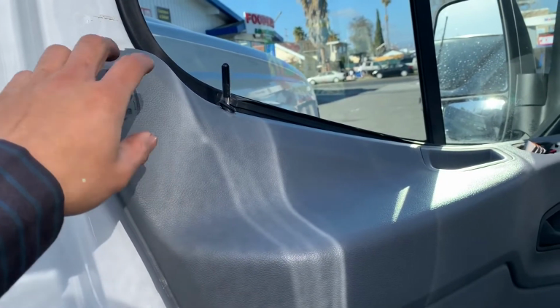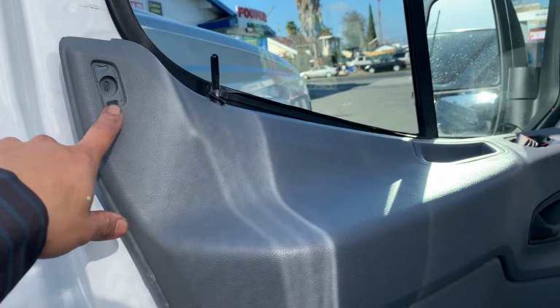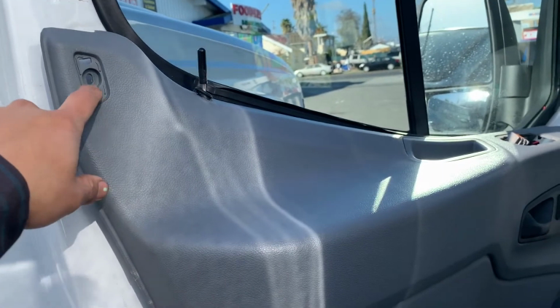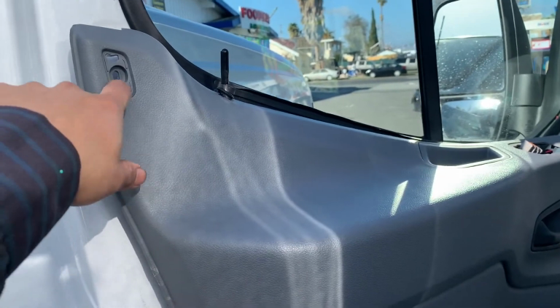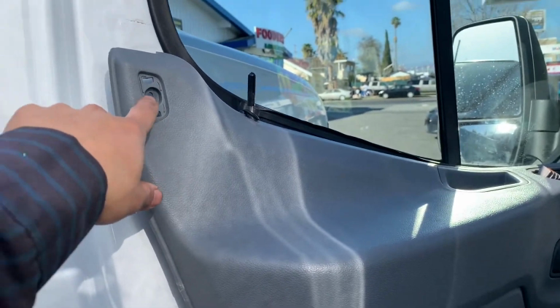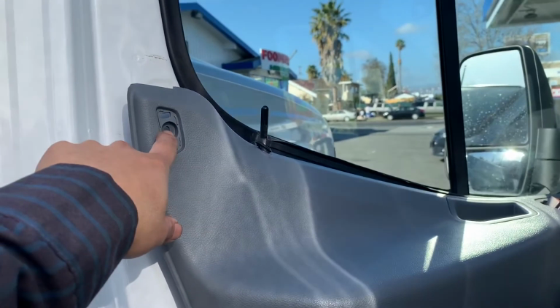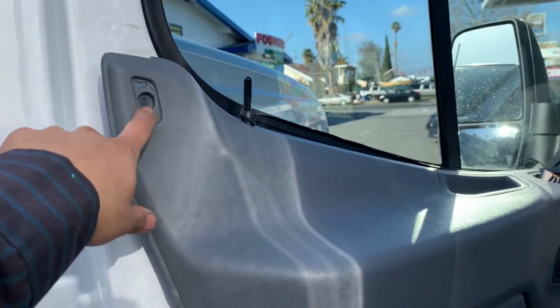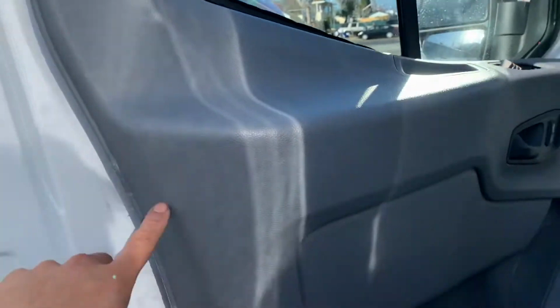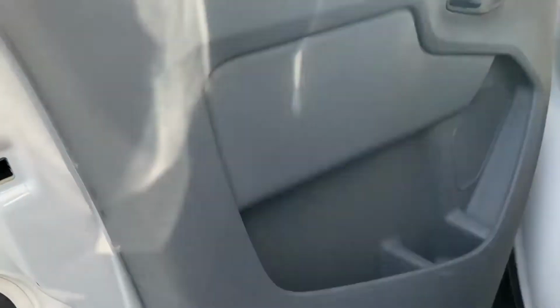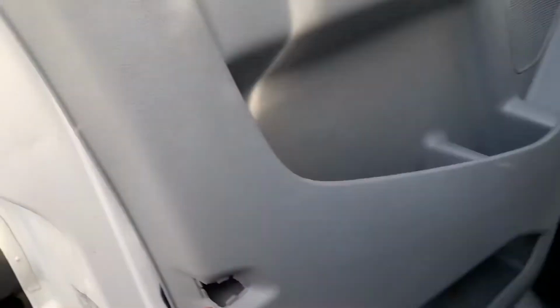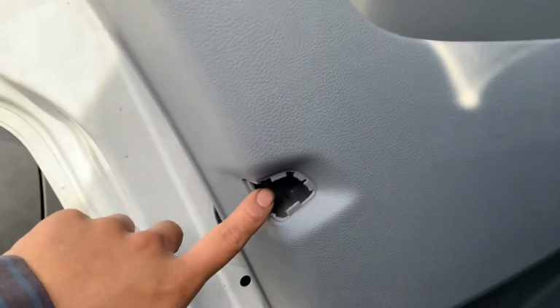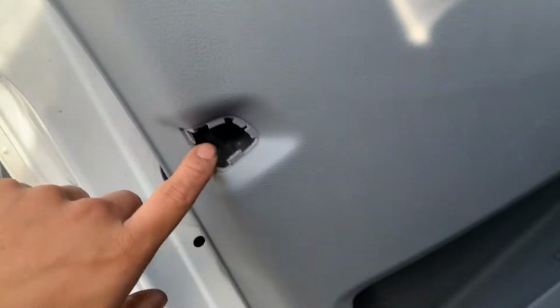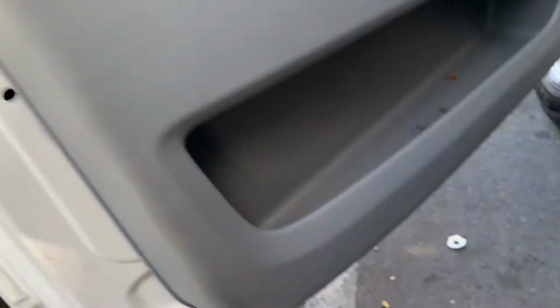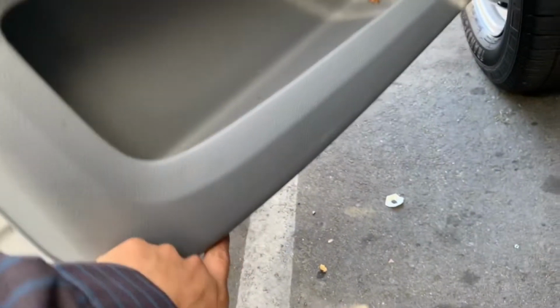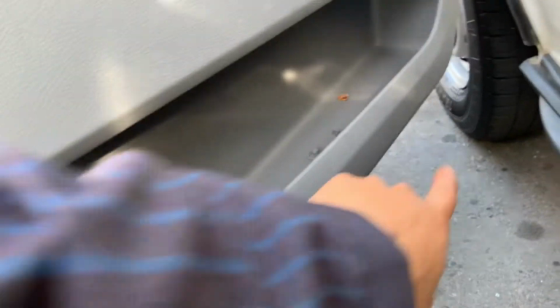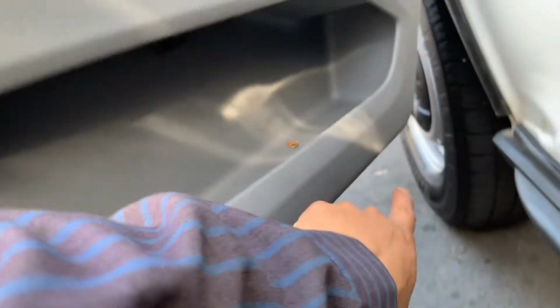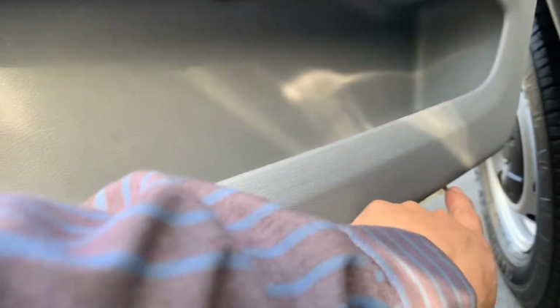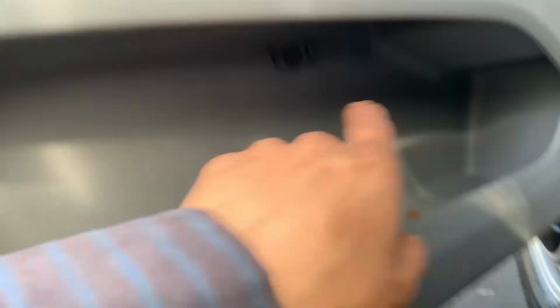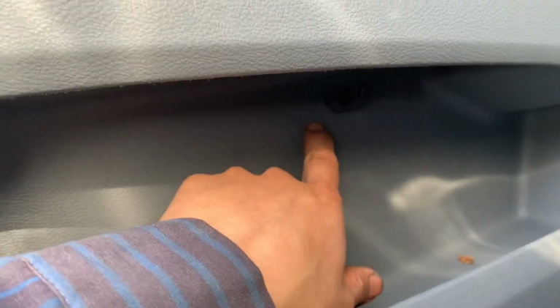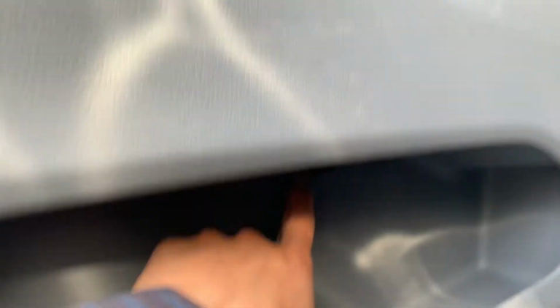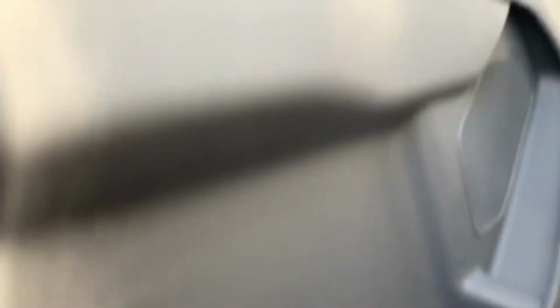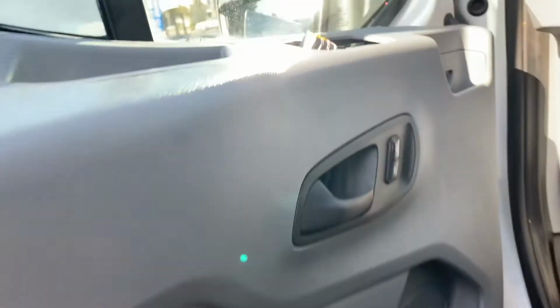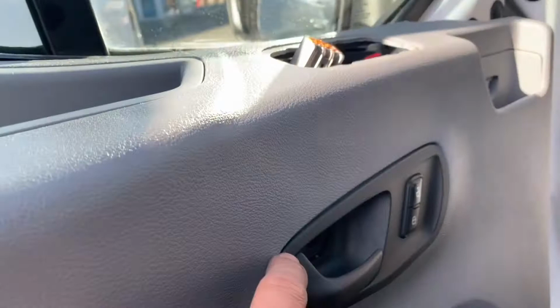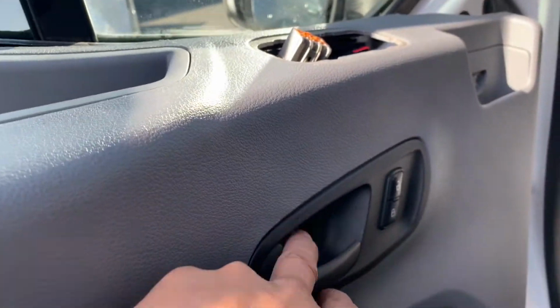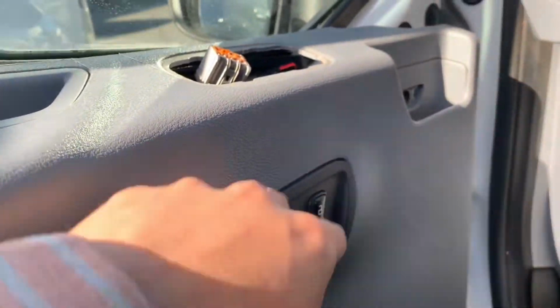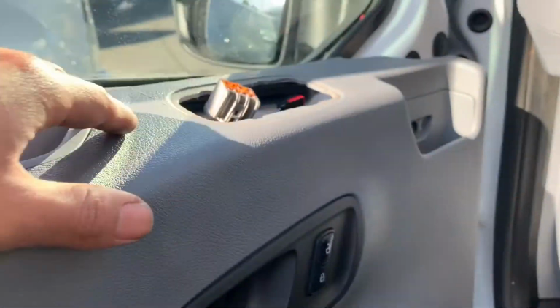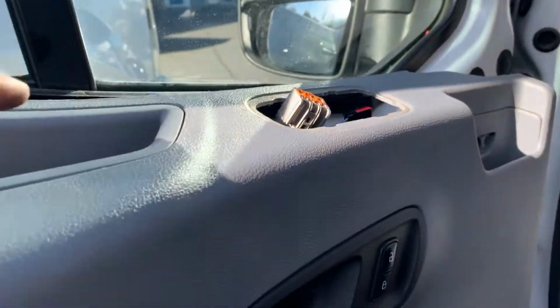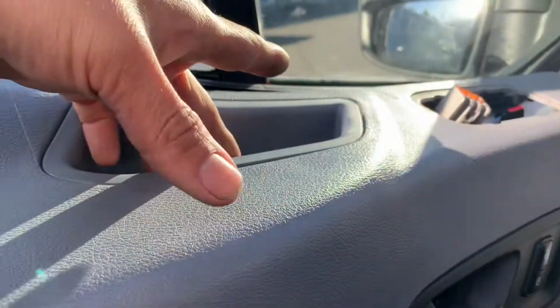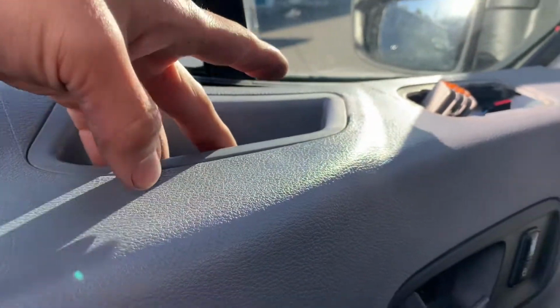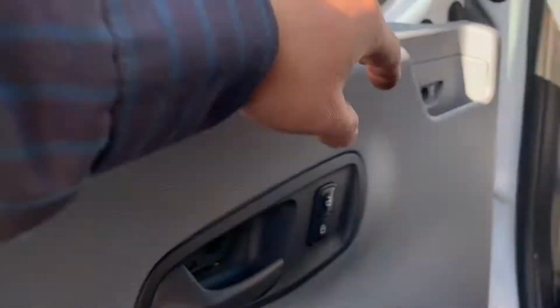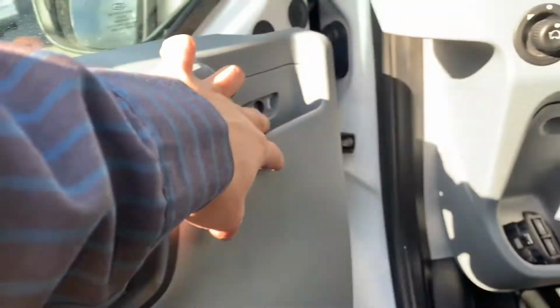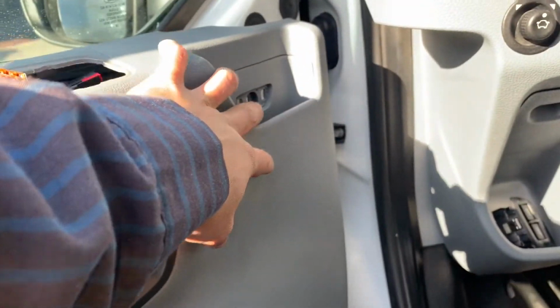There are 8 bolts holding on to the door panel: 1, 2, 3, 4, 5, 6, 7 — right here — and the 8th one is right there.